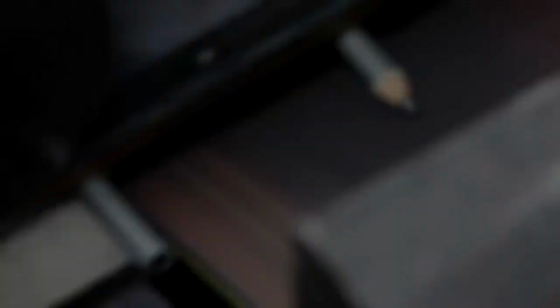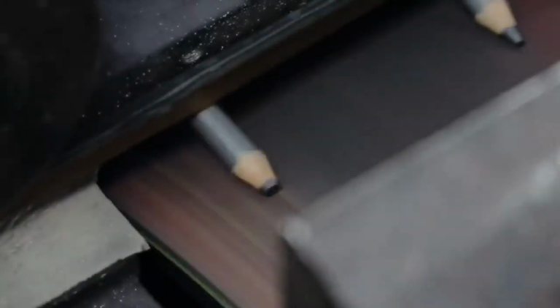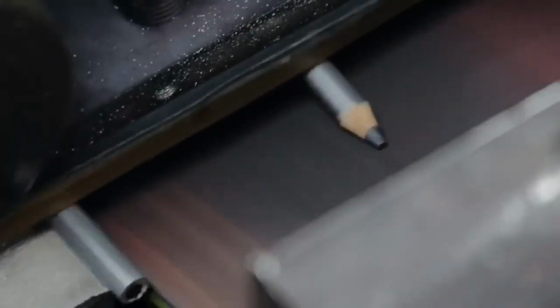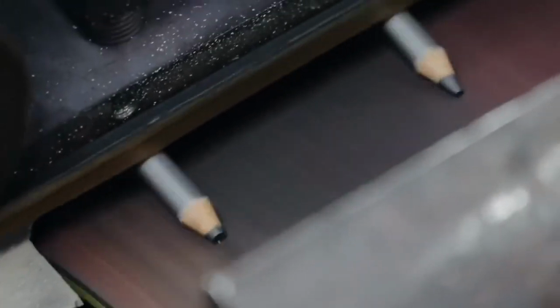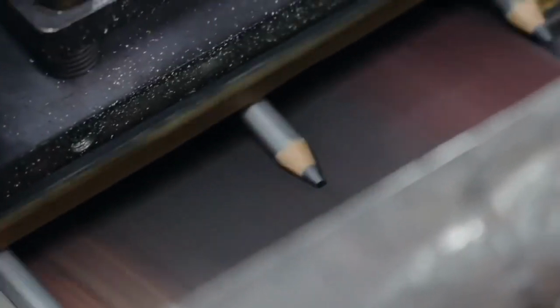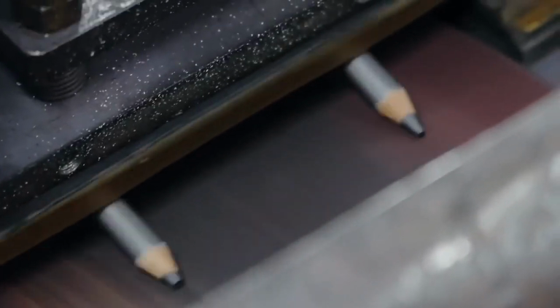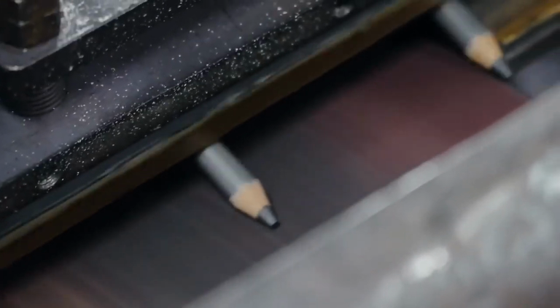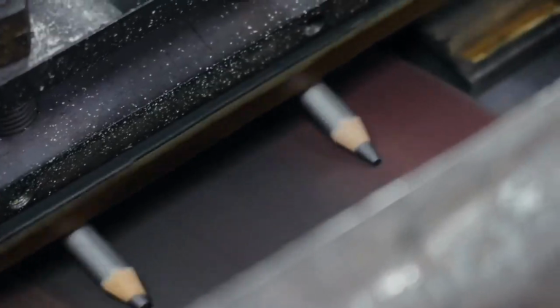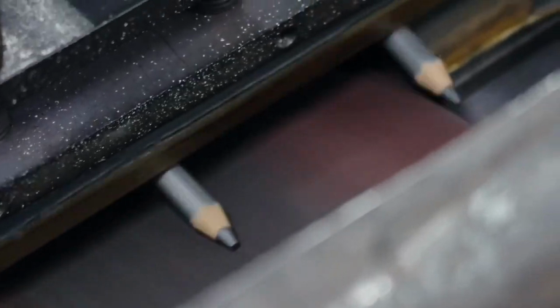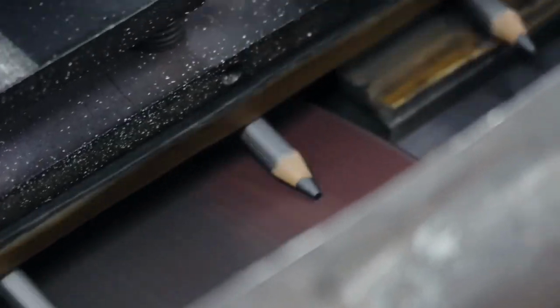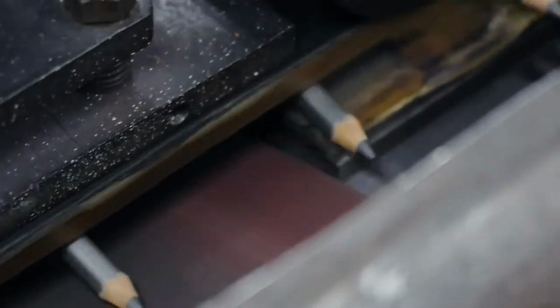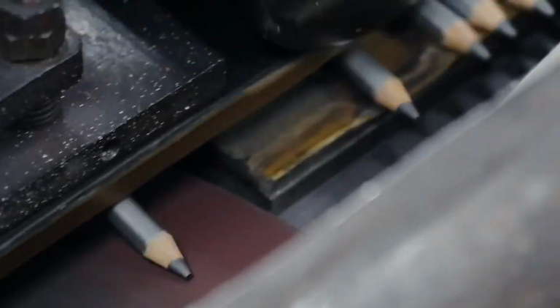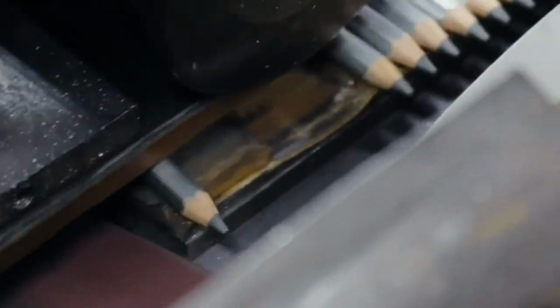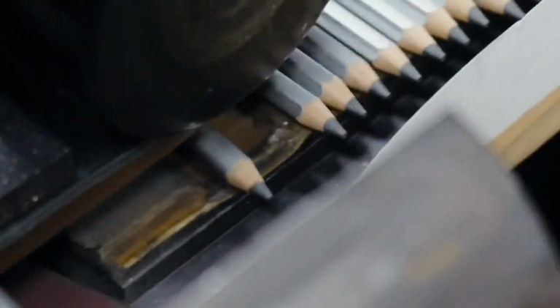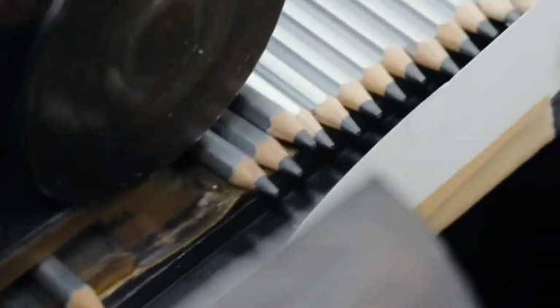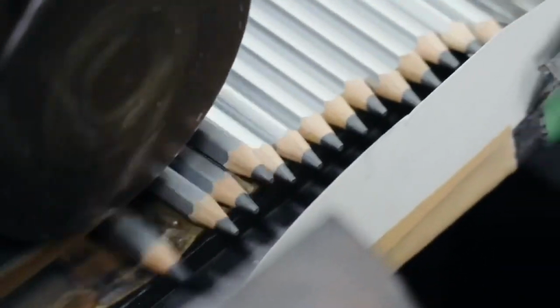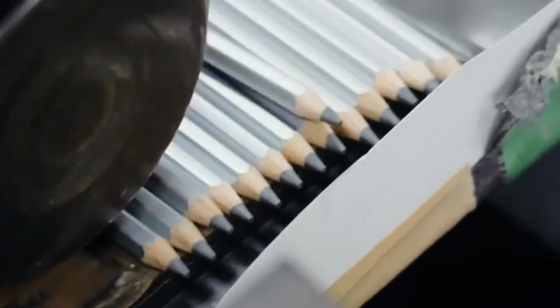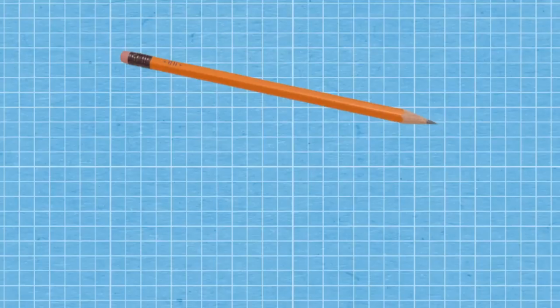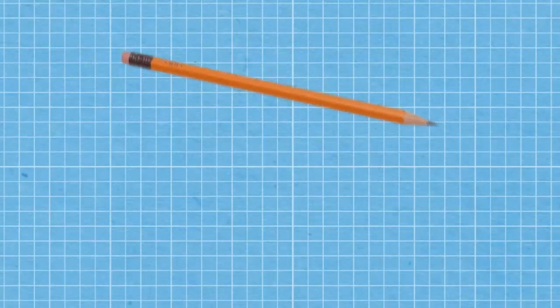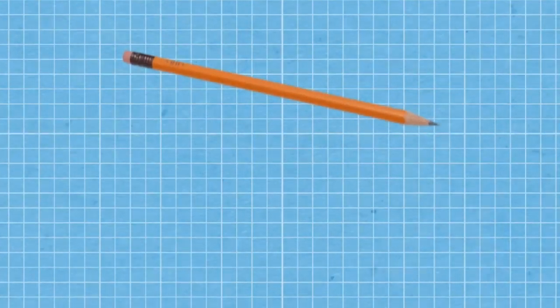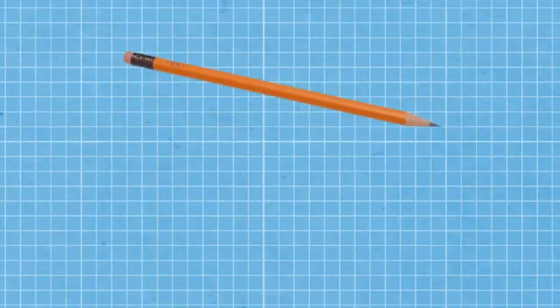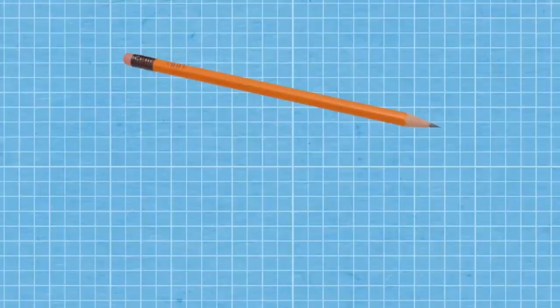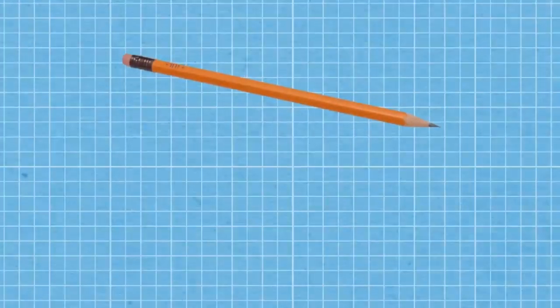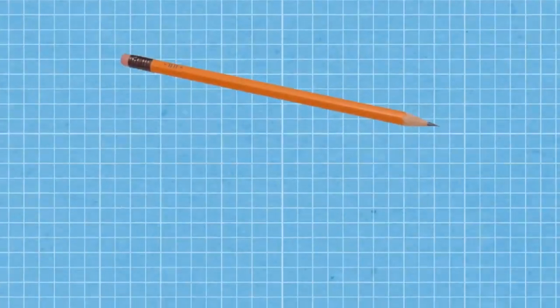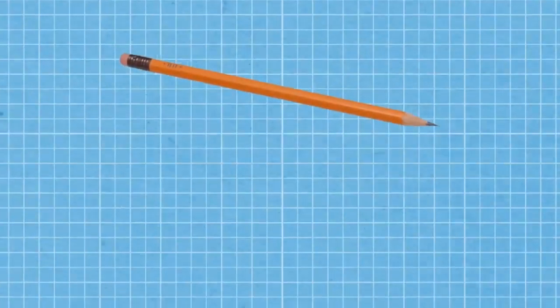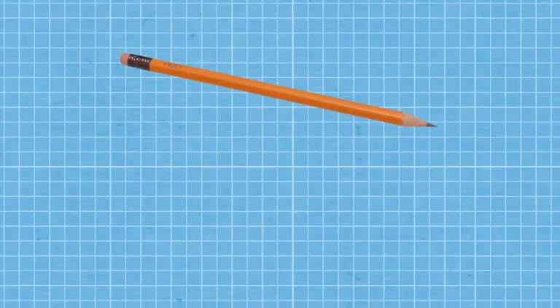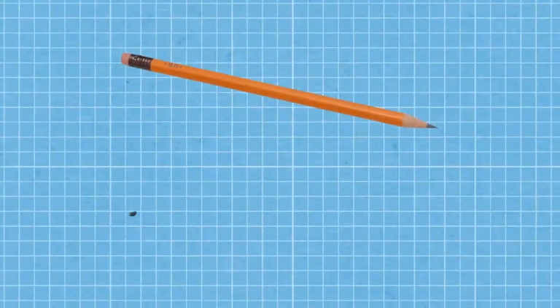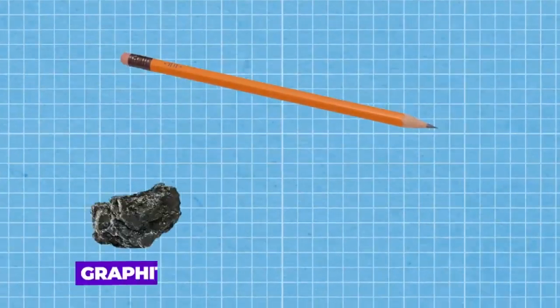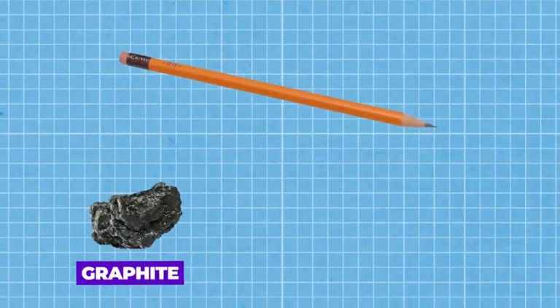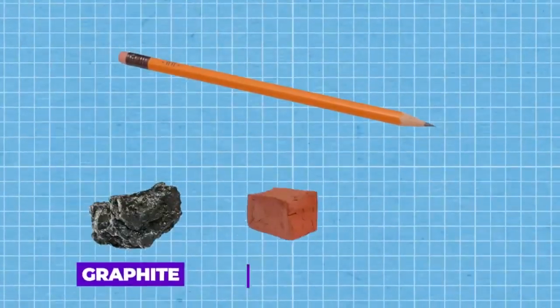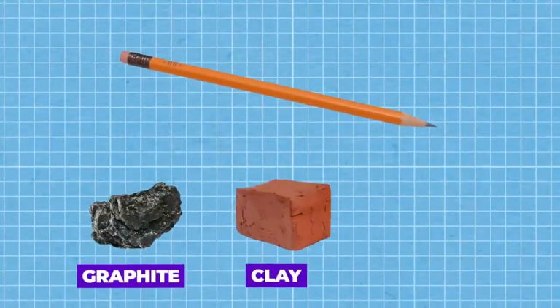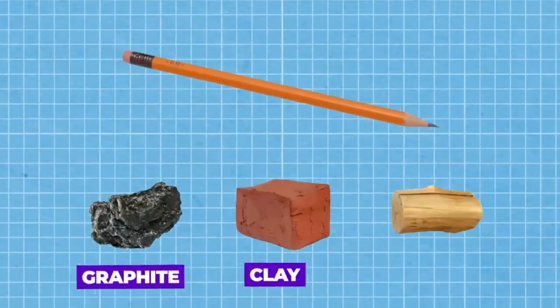The journey of a pencil begins with the procurement of essential raw materials. The primary components of a pencil are graphite, clay, and wood.